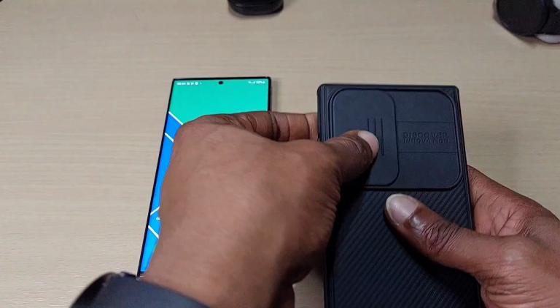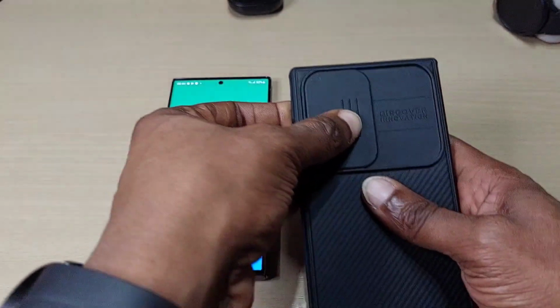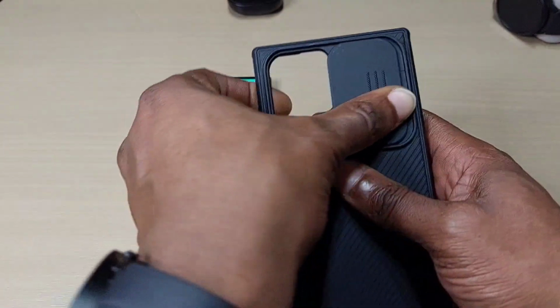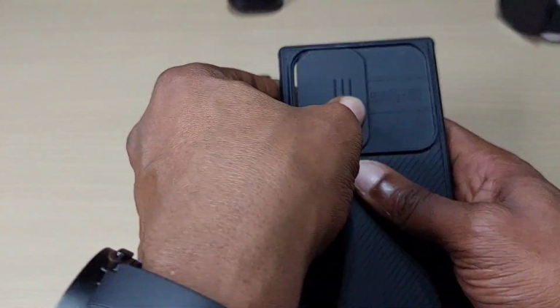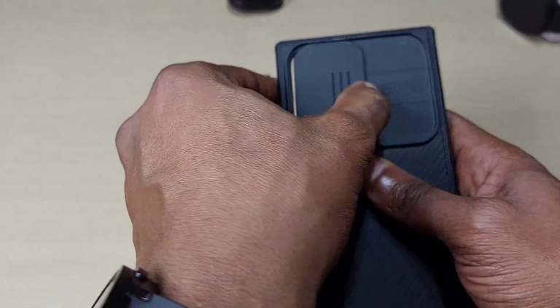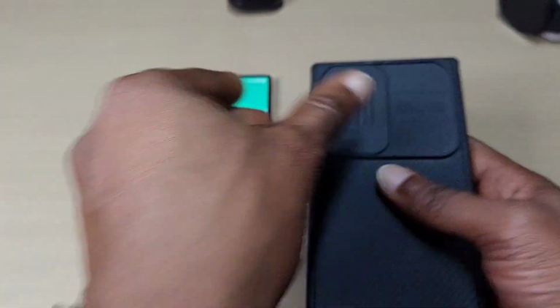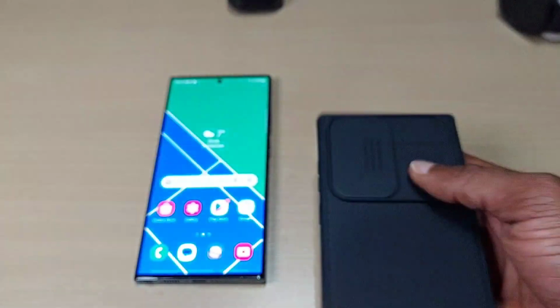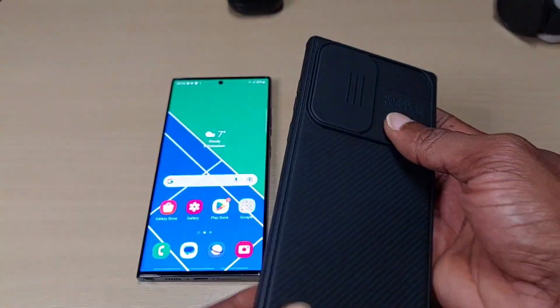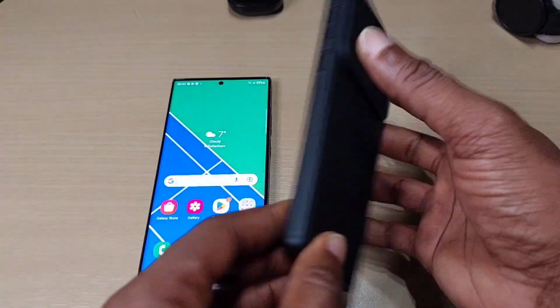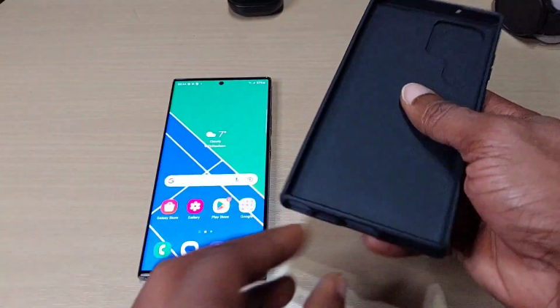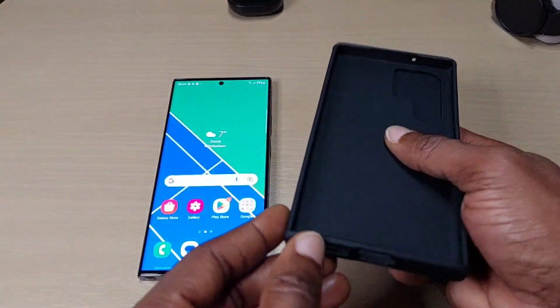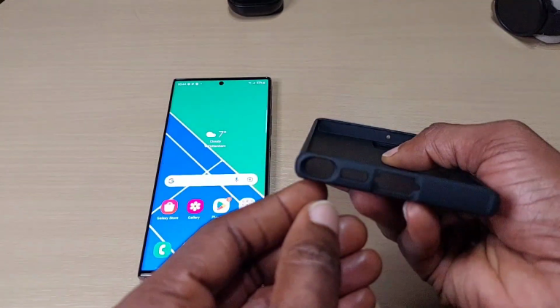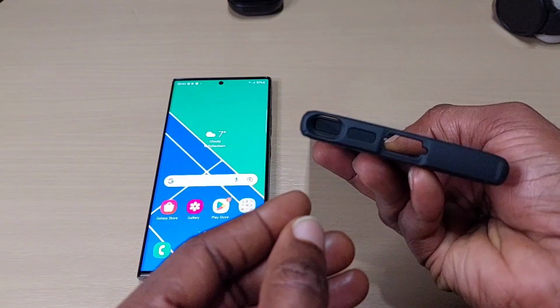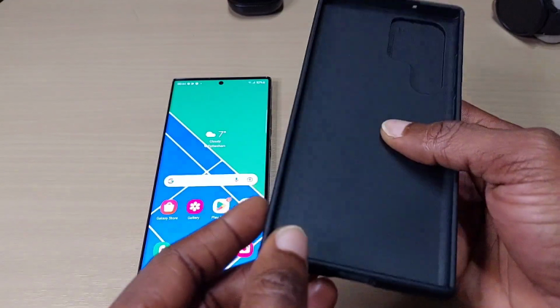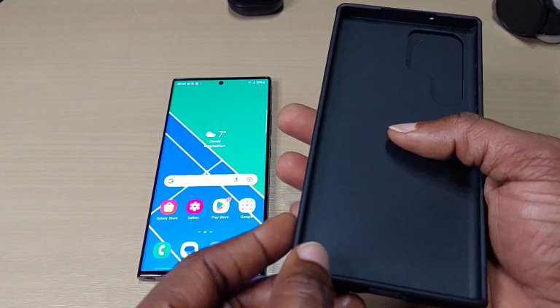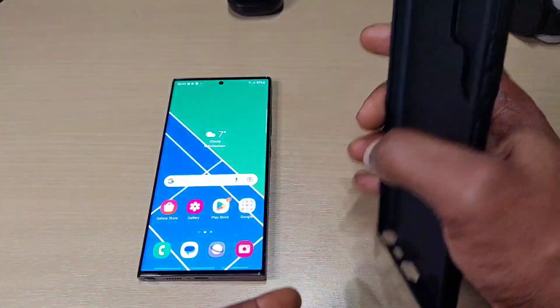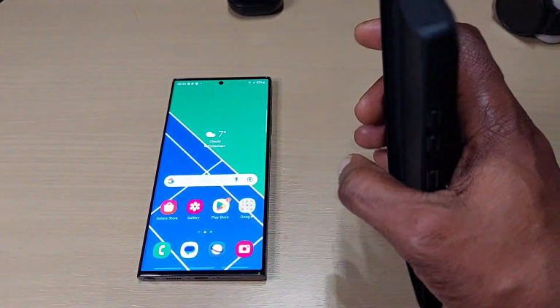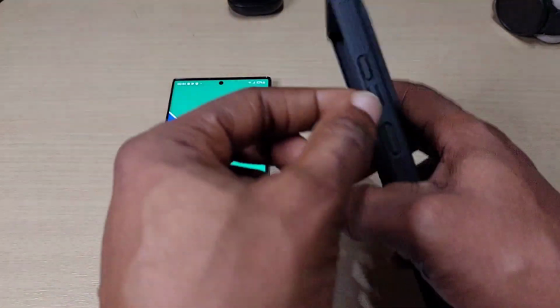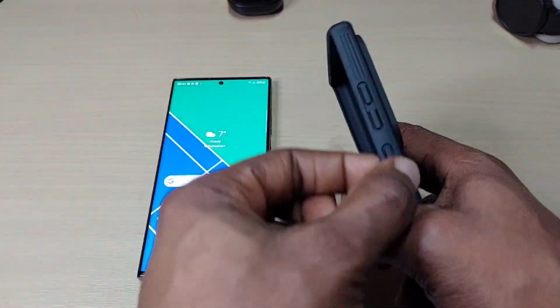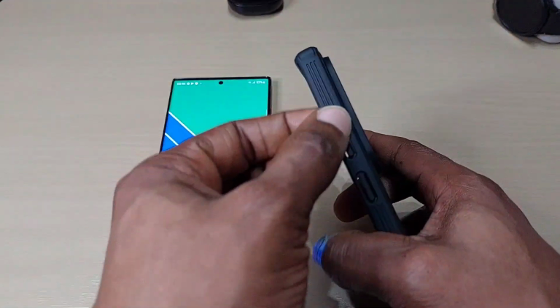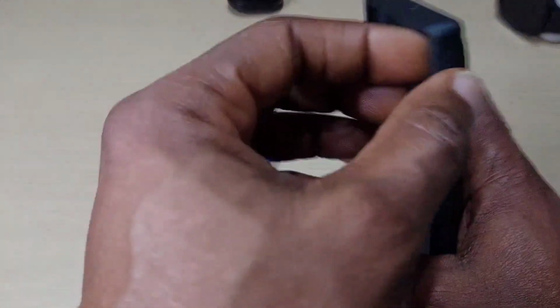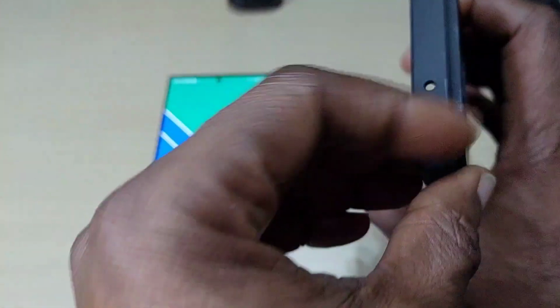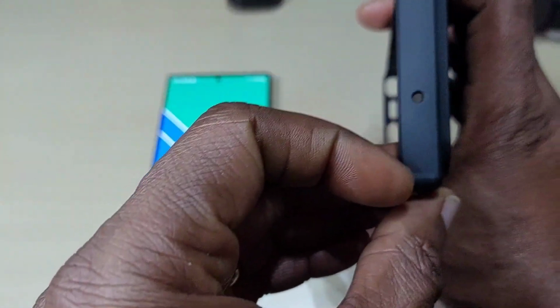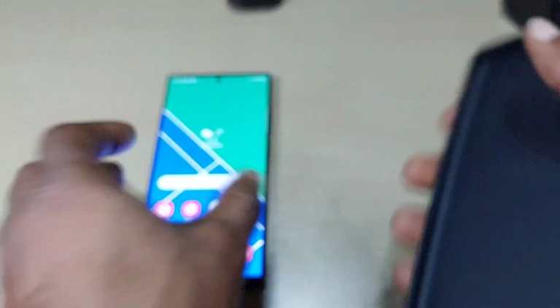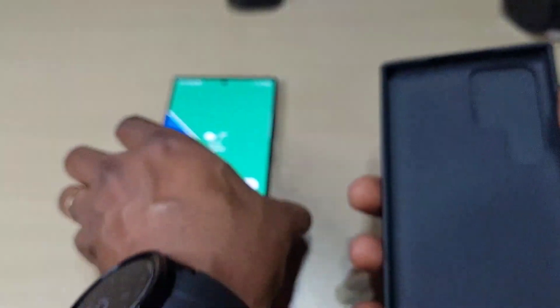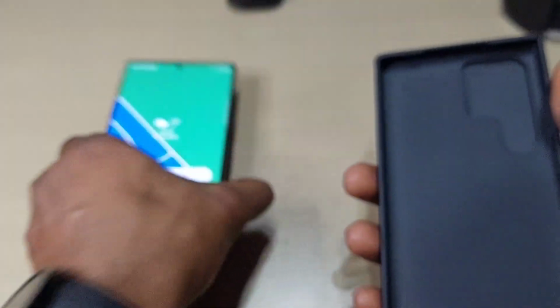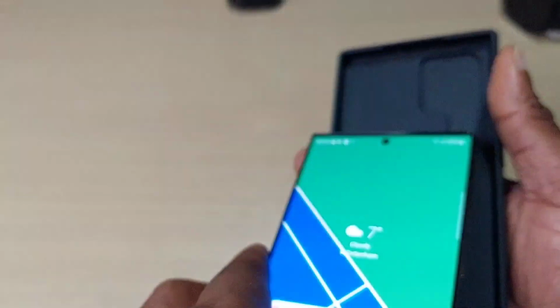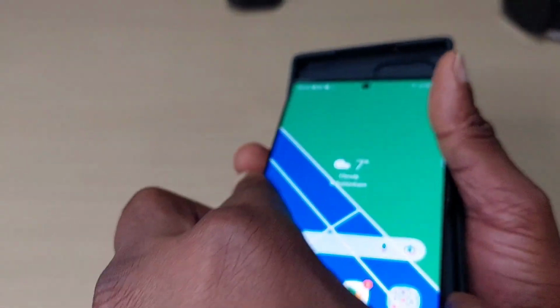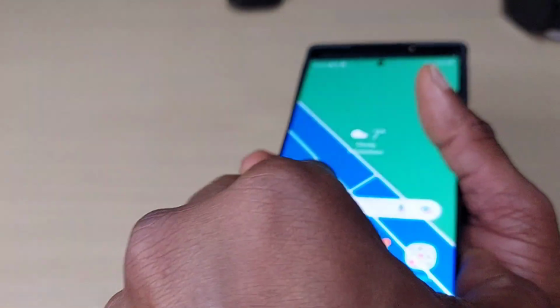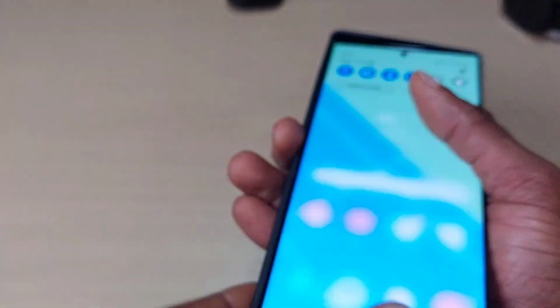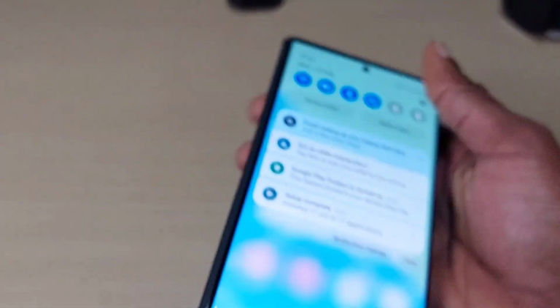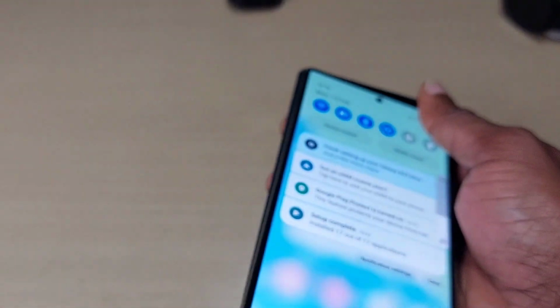You've got your slide cover here — feels really light. You've got cut-out buttons and a cut-out at the top. Let's put it in and see how it fits.